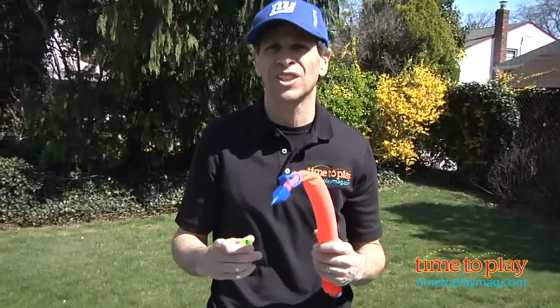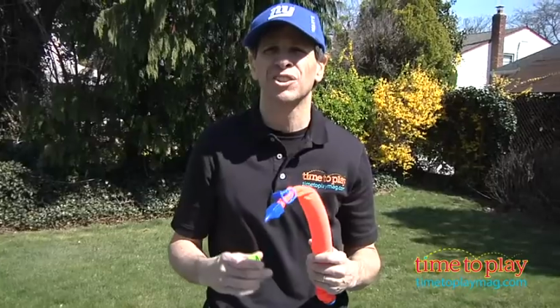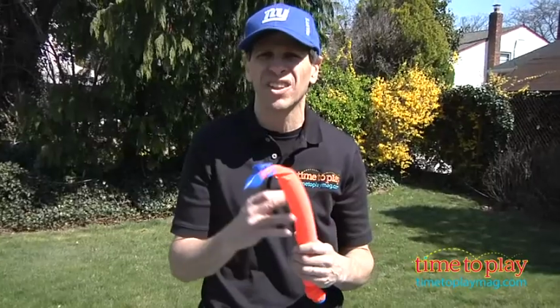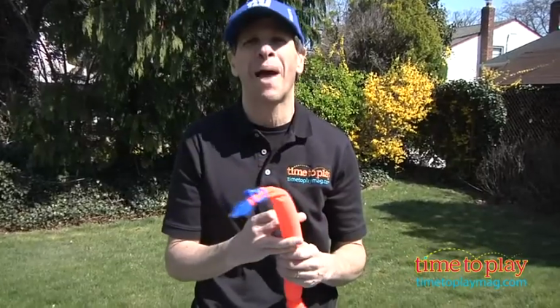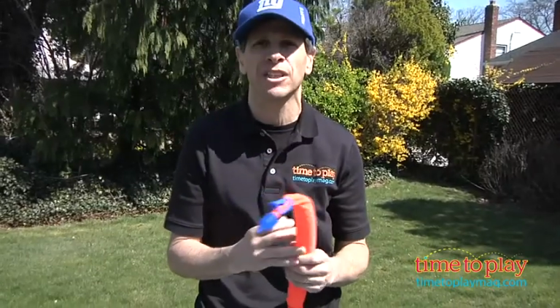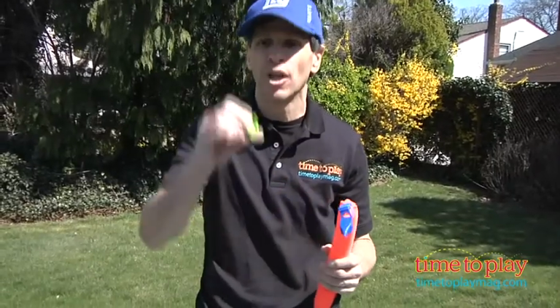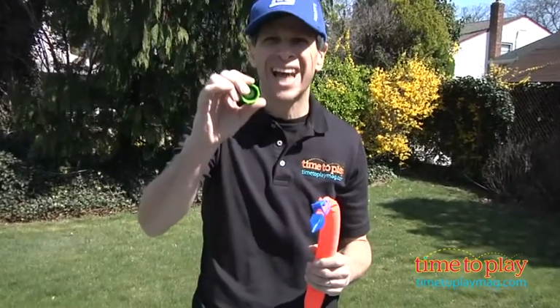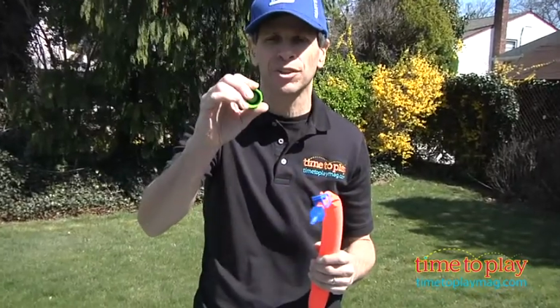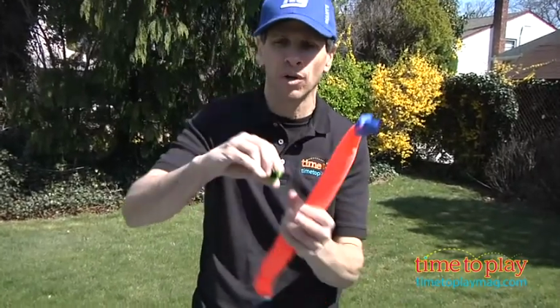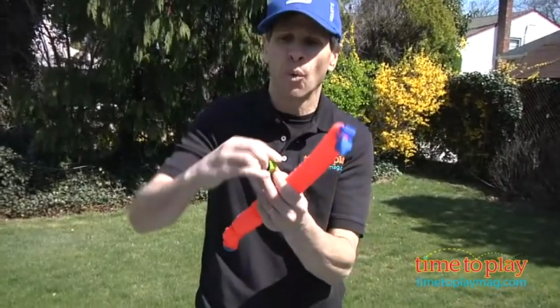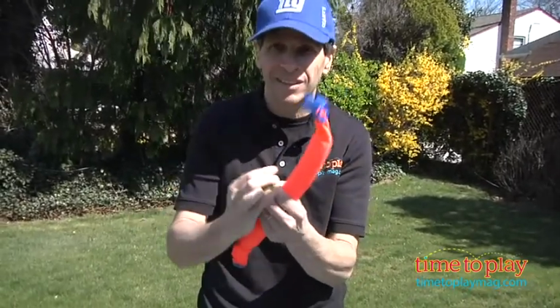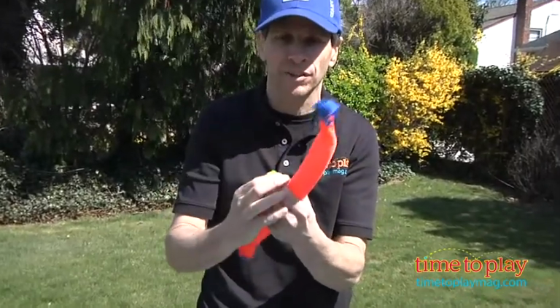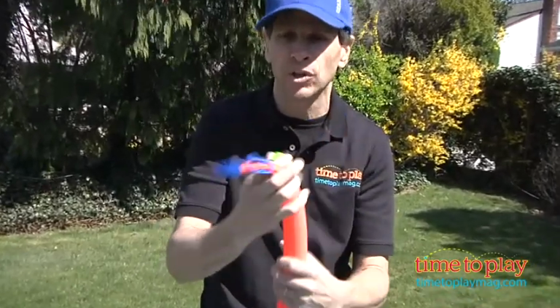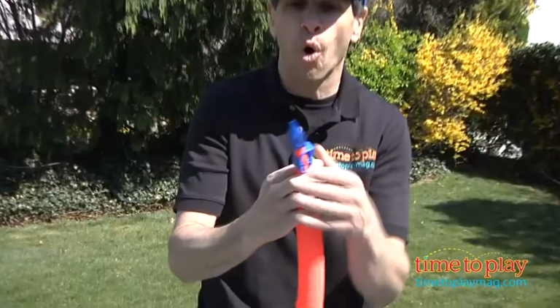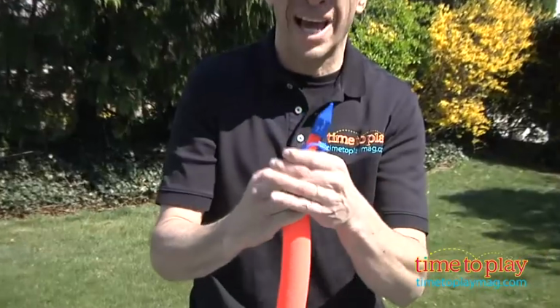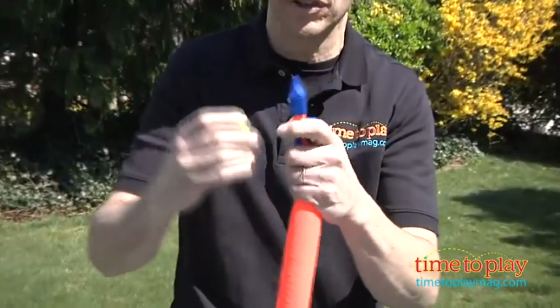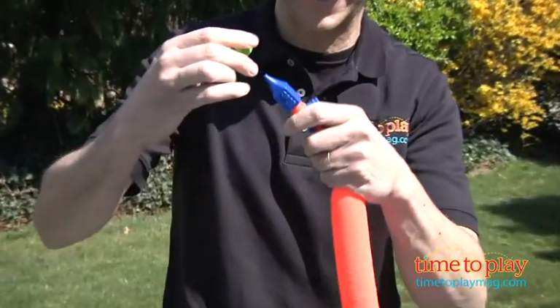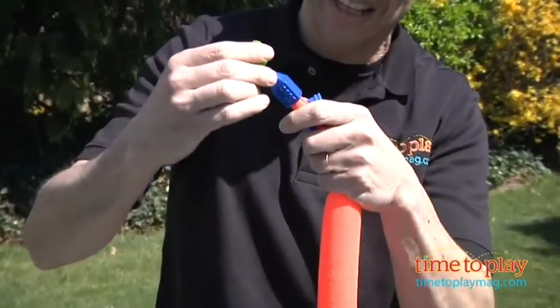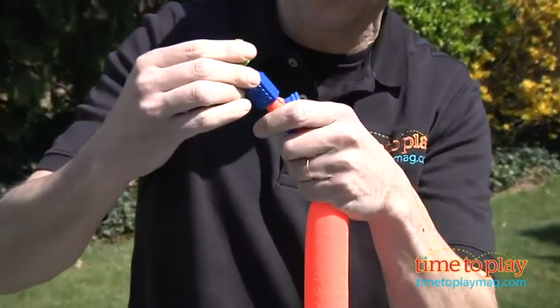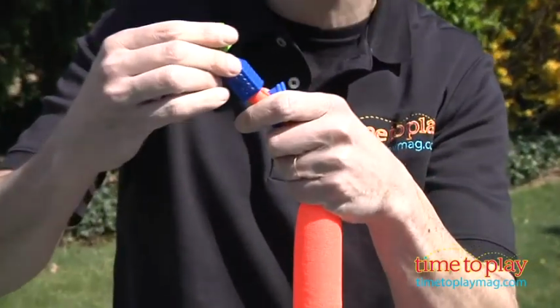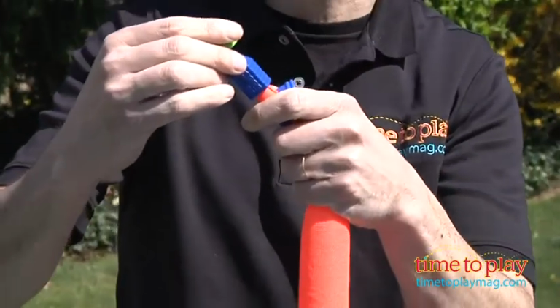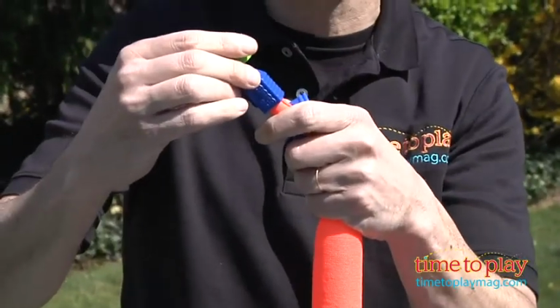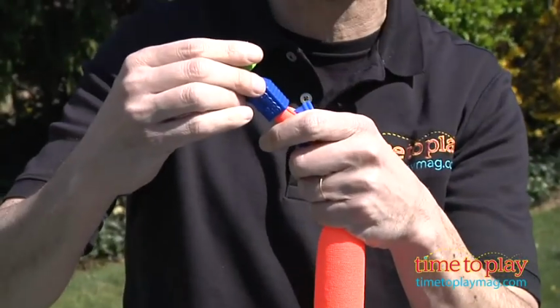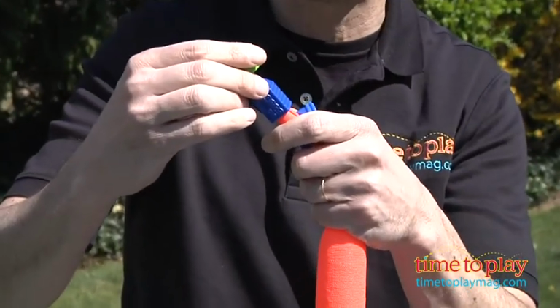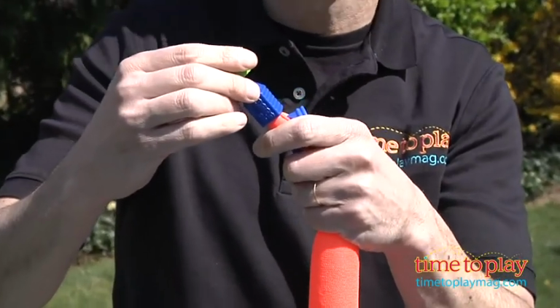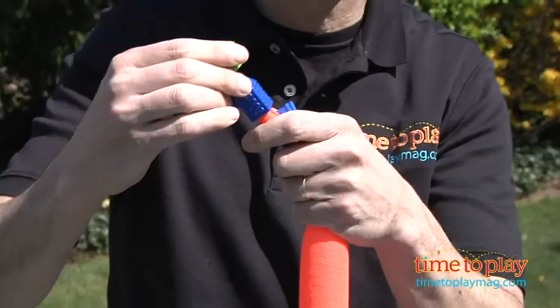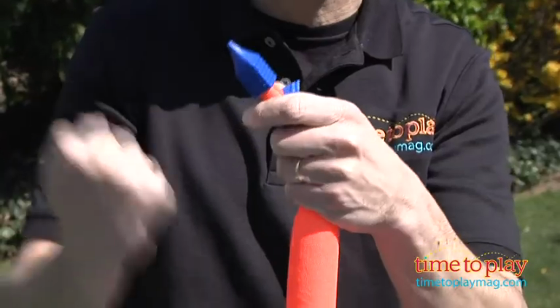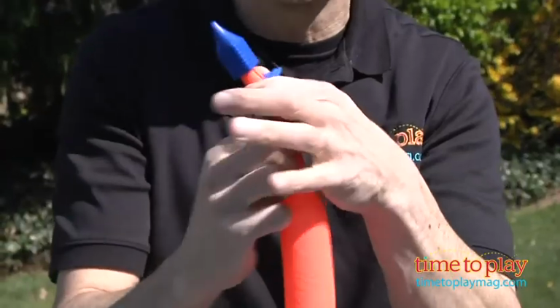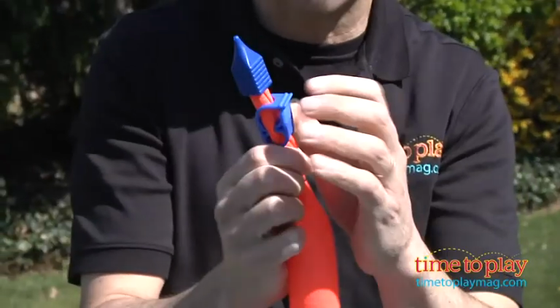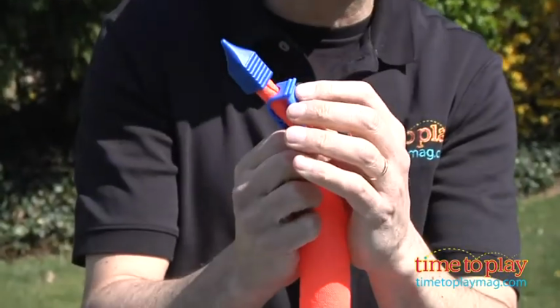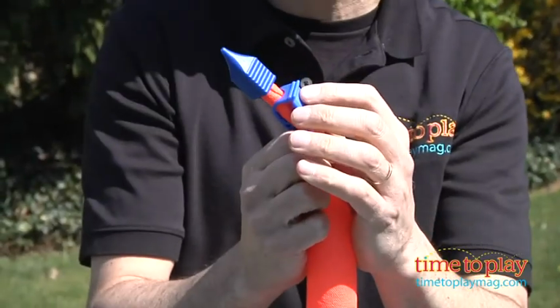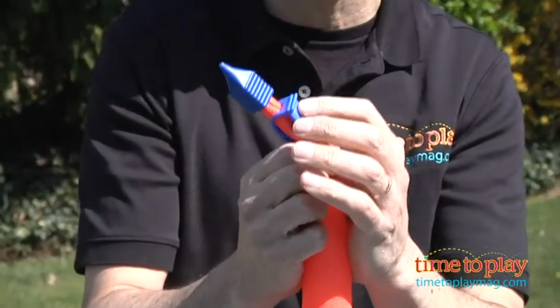First thing you need to do is fill this up outside. You attach this to a hose. Once it's attached to the hose, all you have to do is take this and put it in there and you watch the water fill it up. Once it is full, you have to lock this clip in place.